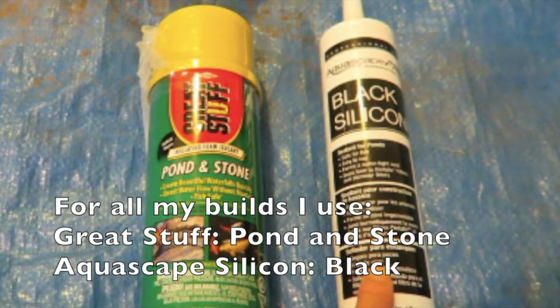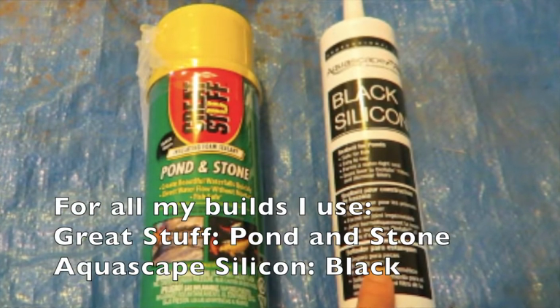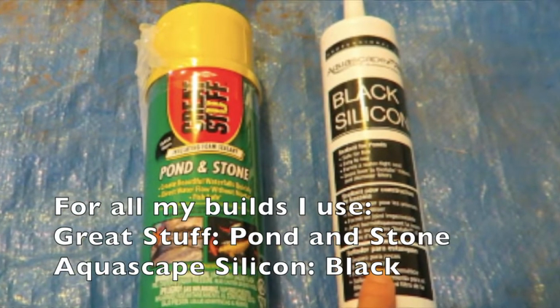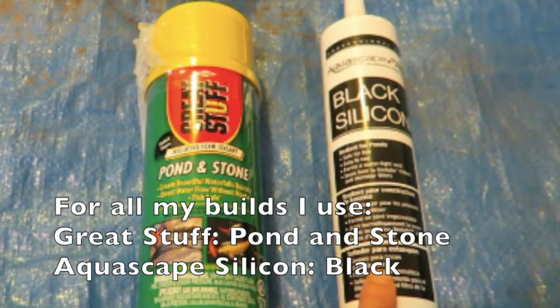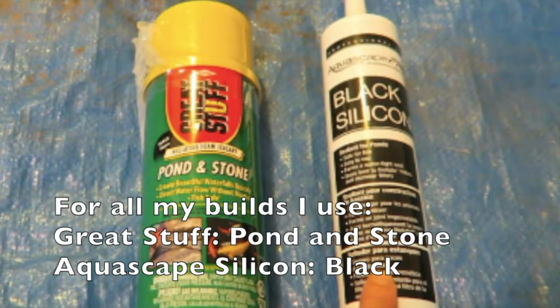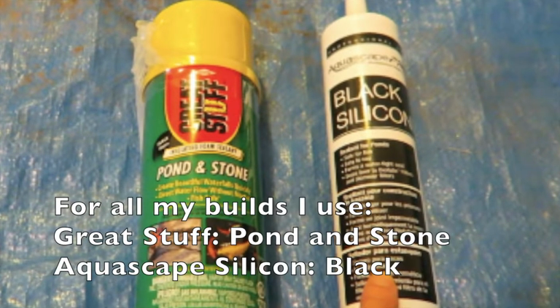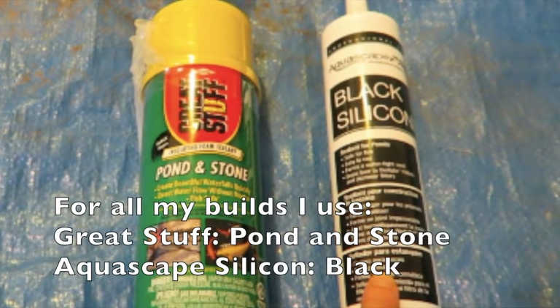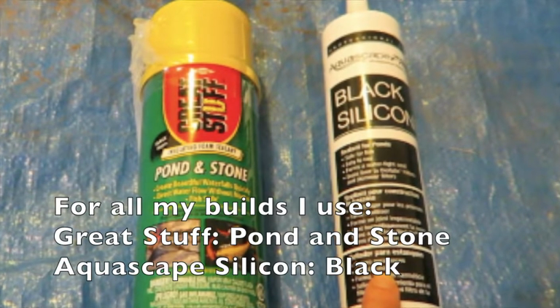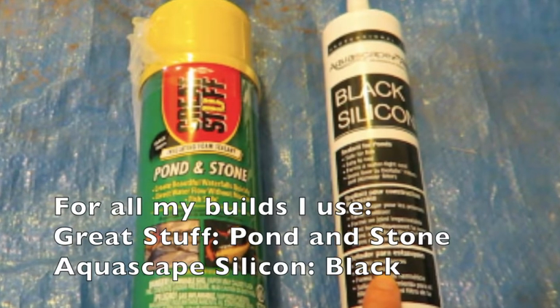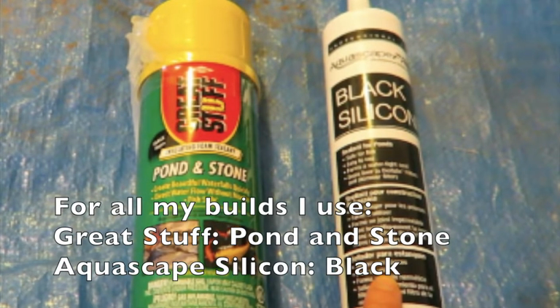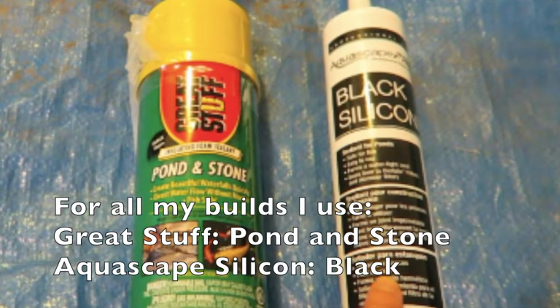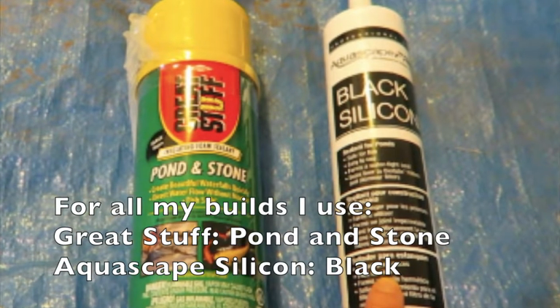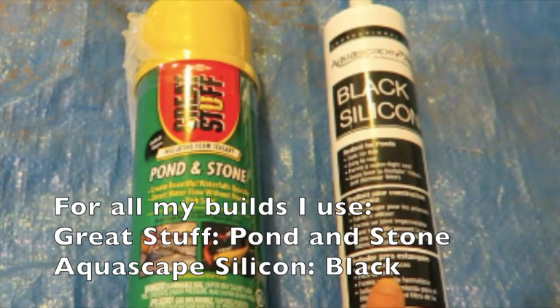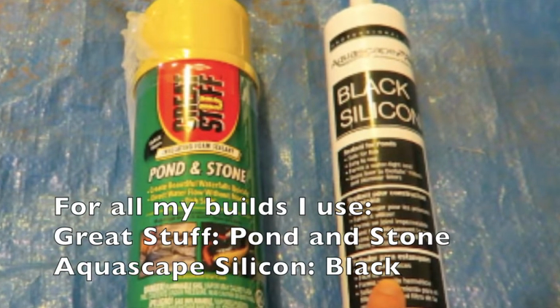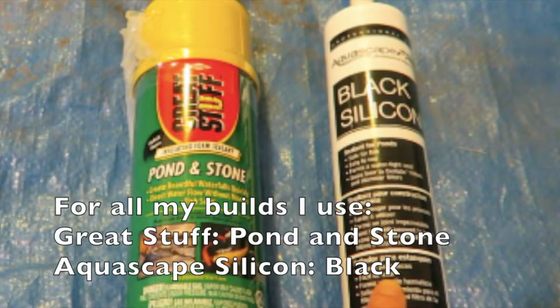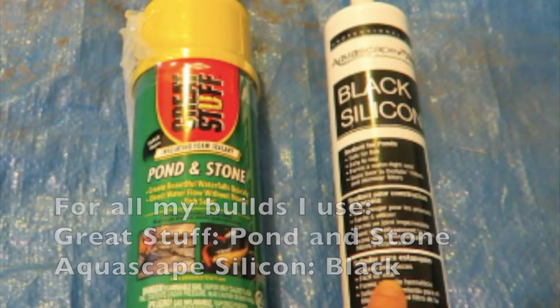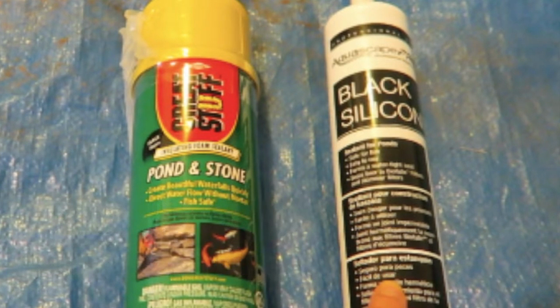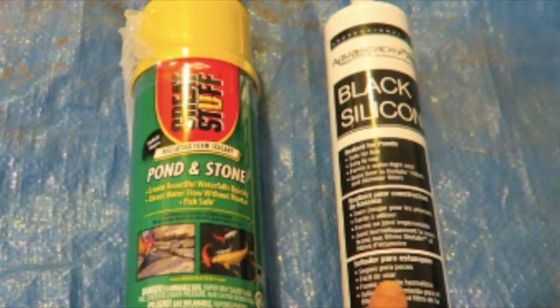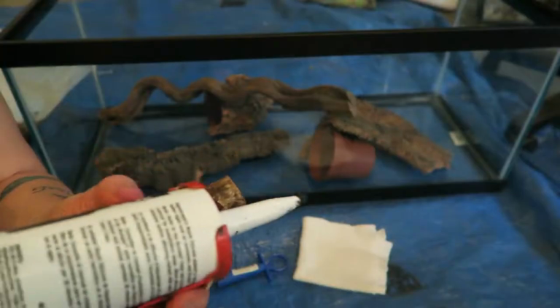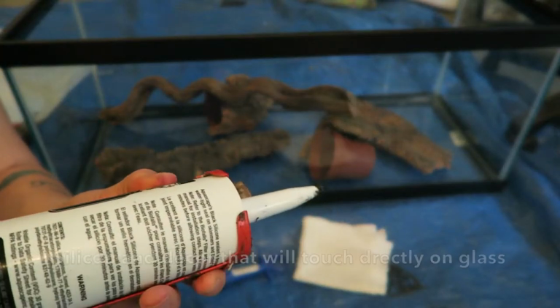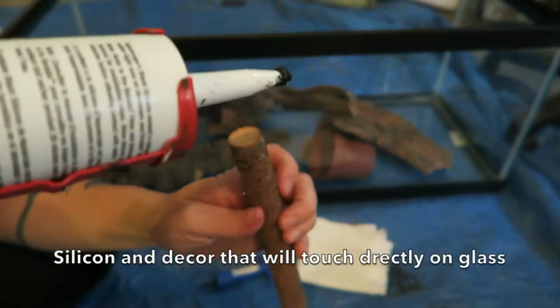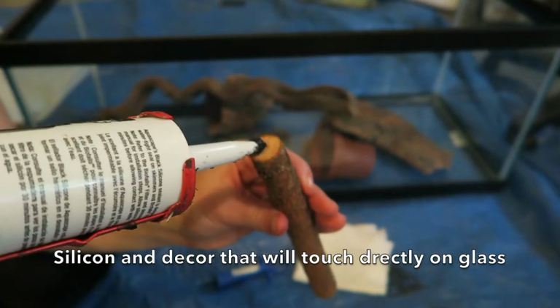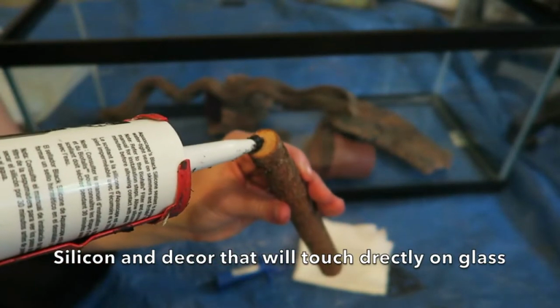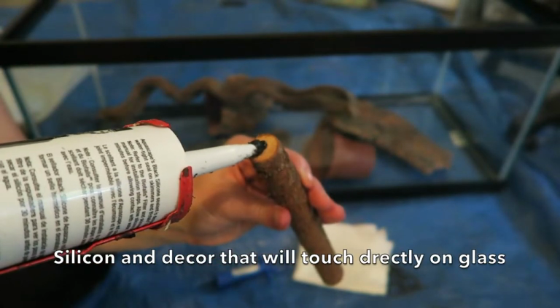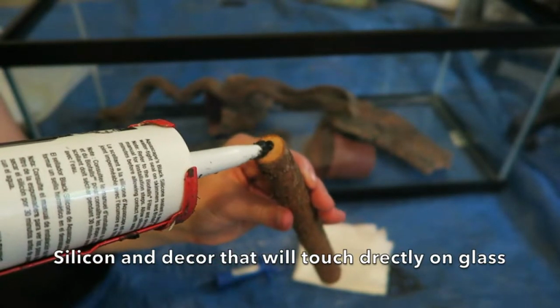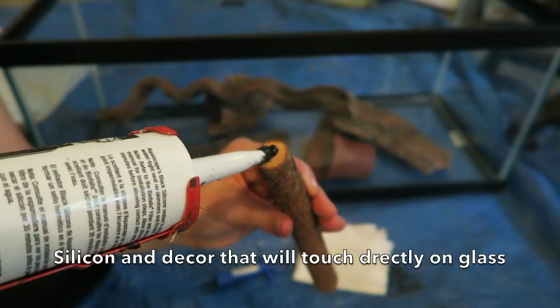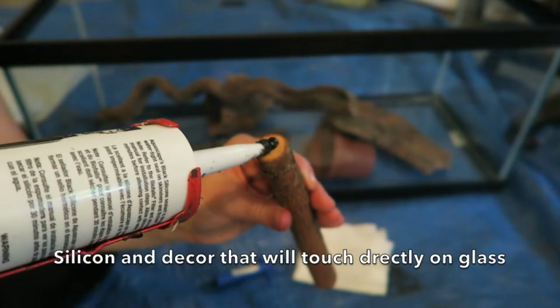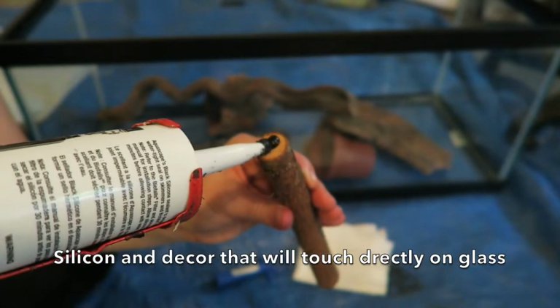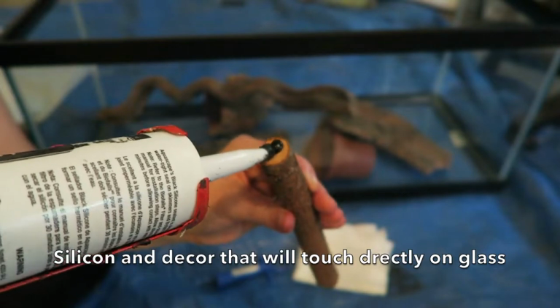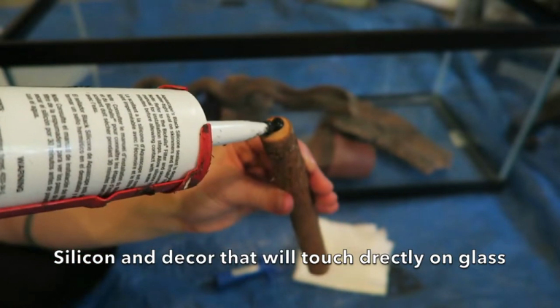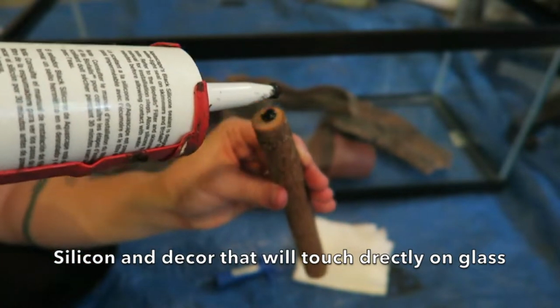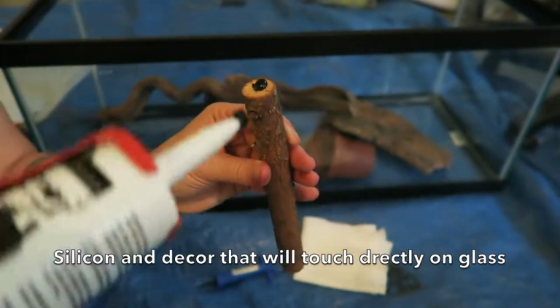For all my builds, this is what I use: Great Stuff Pond and Stone, and I always use black silicone. You want to make sure that you use silicone that is safe for aquariums.